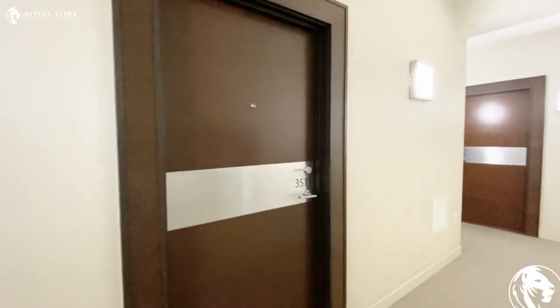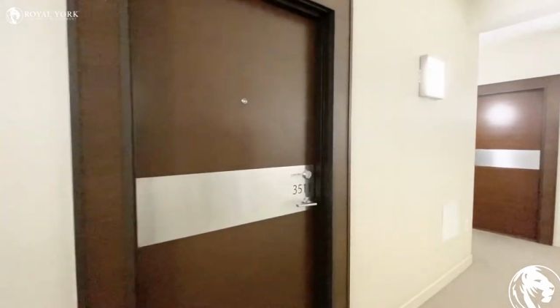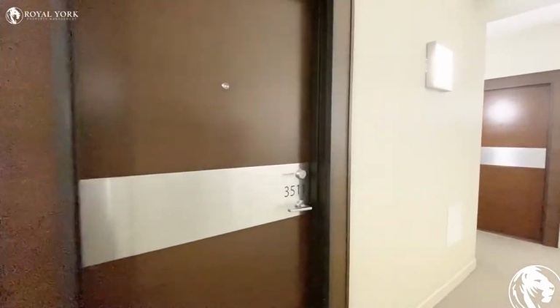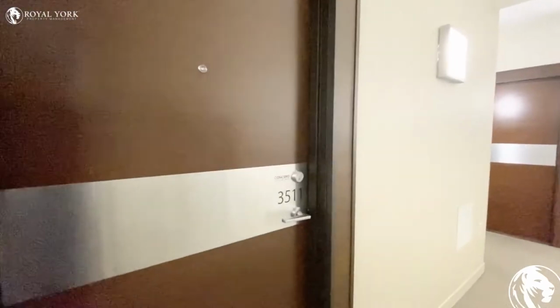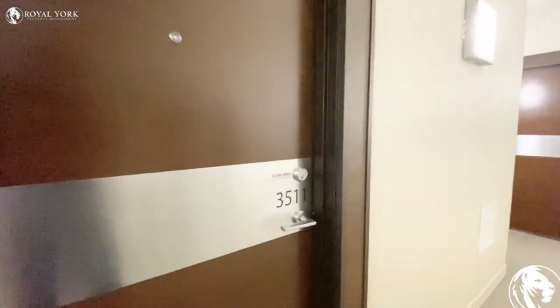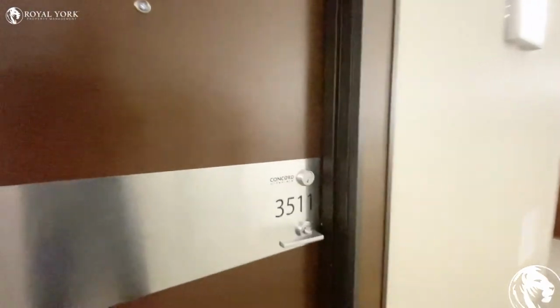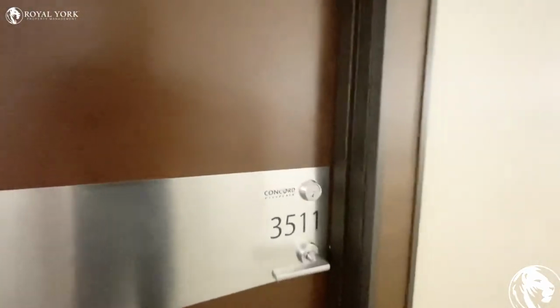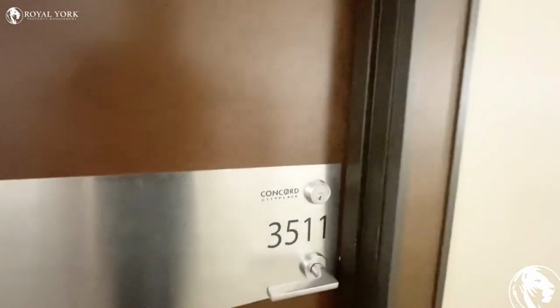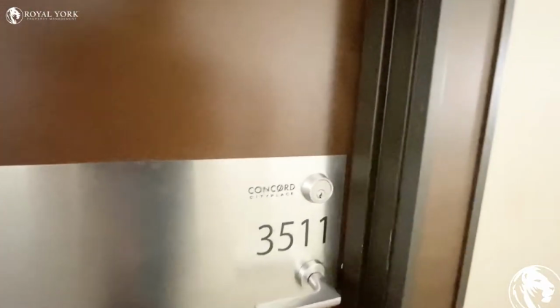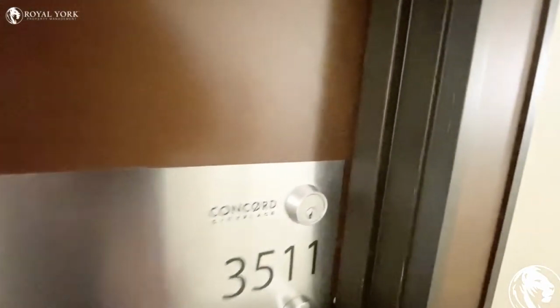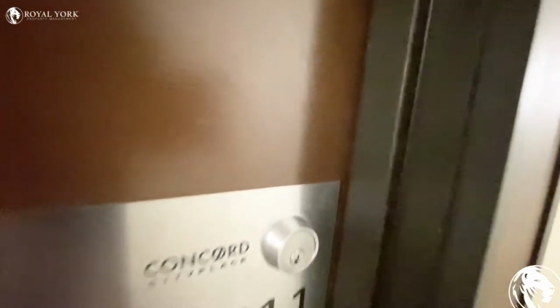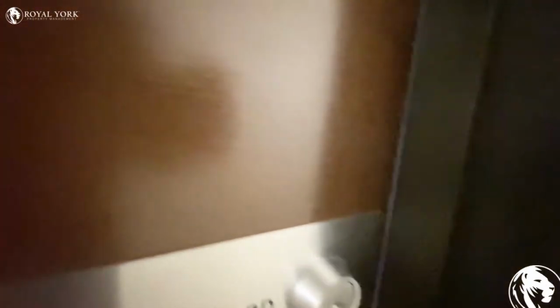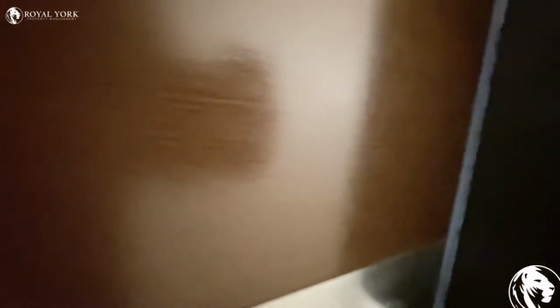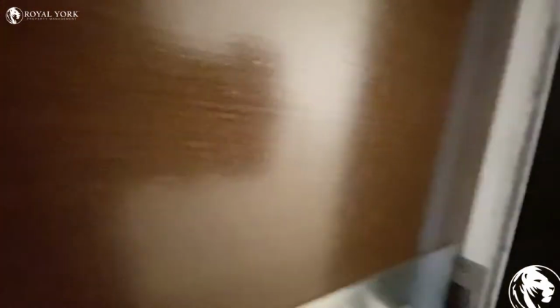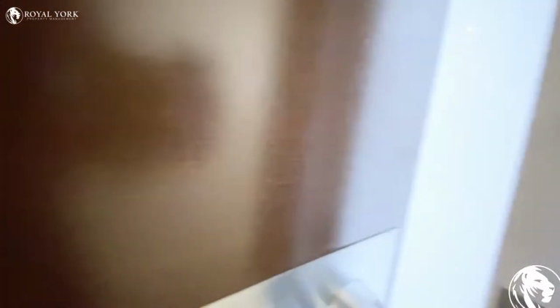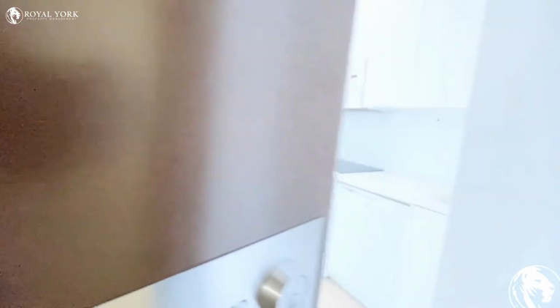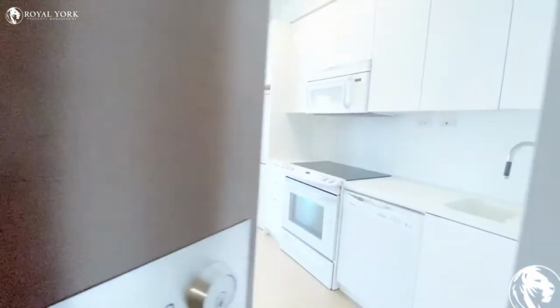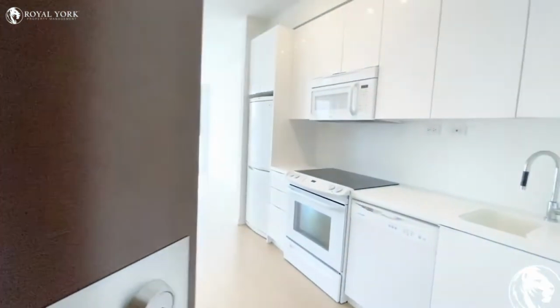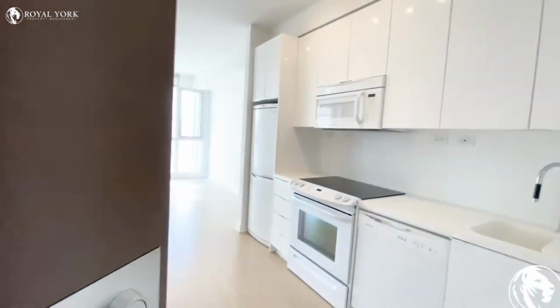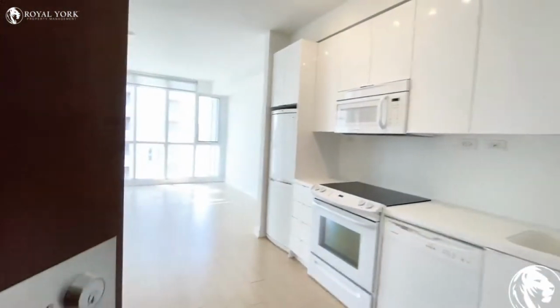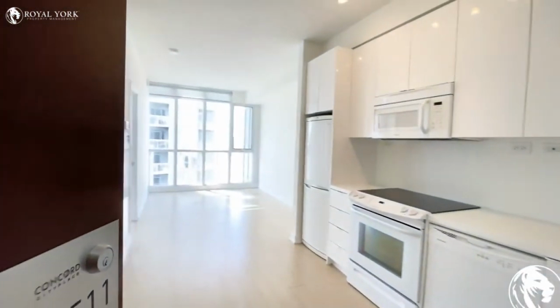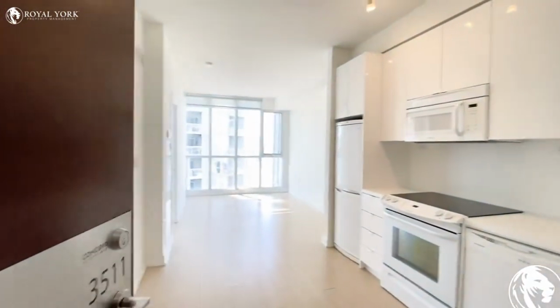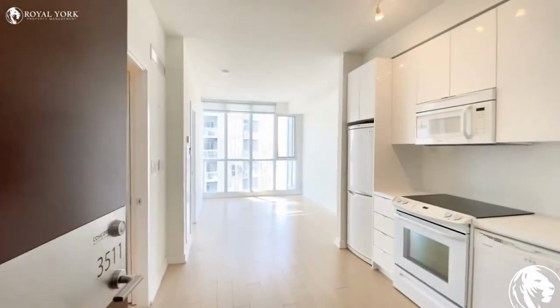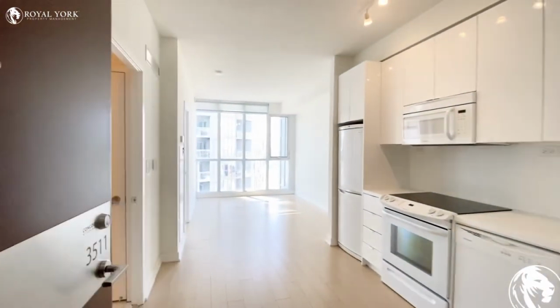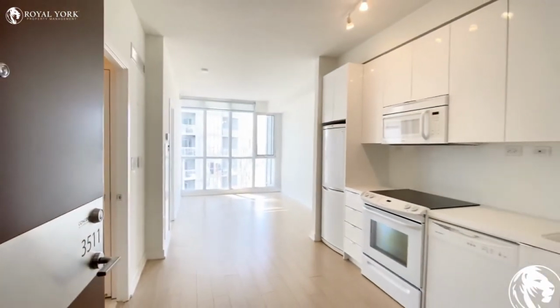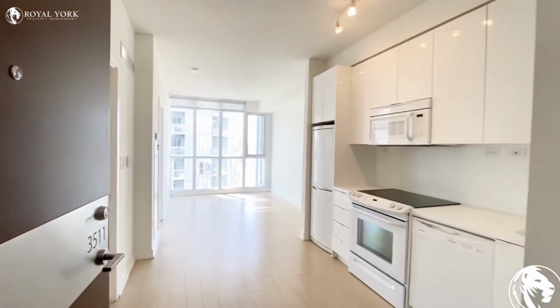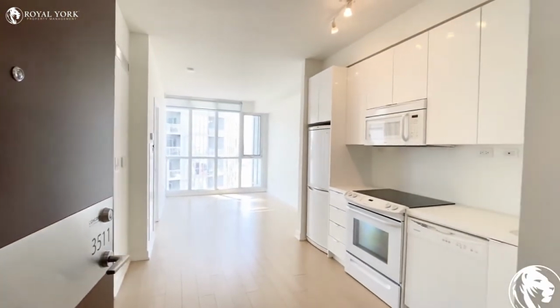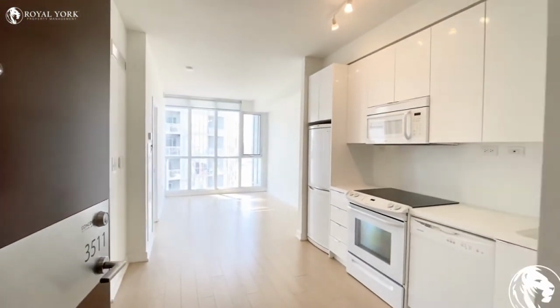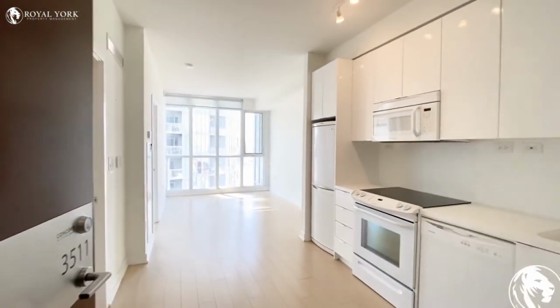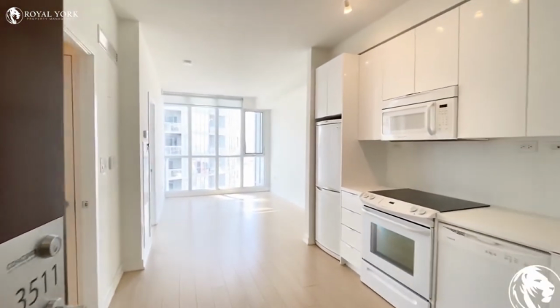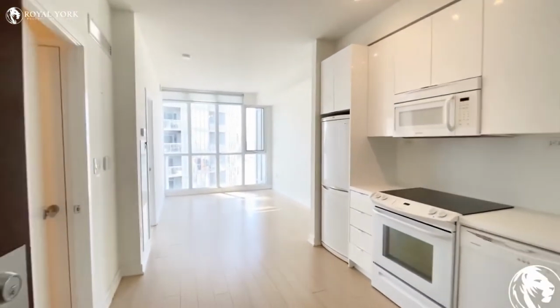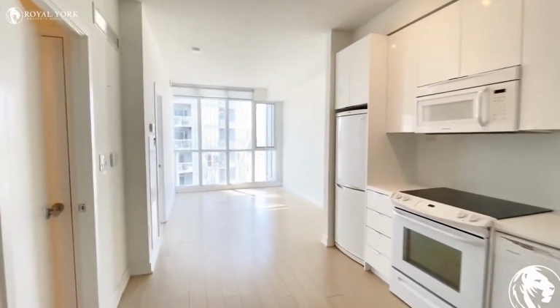This is unit number 3511 on the 35th floor. You walk in to a beautiful unit.